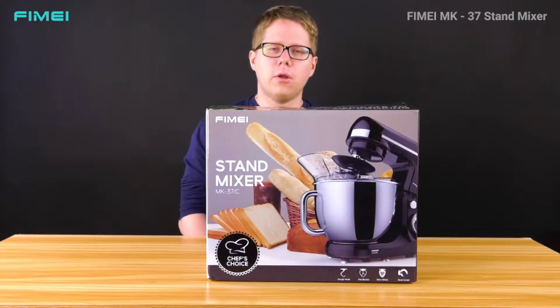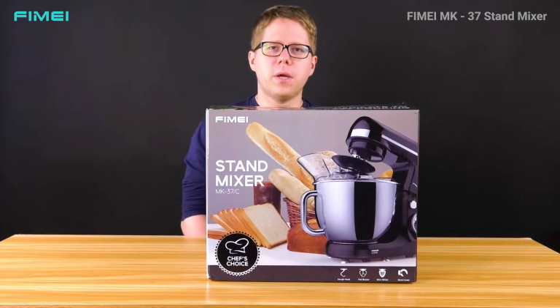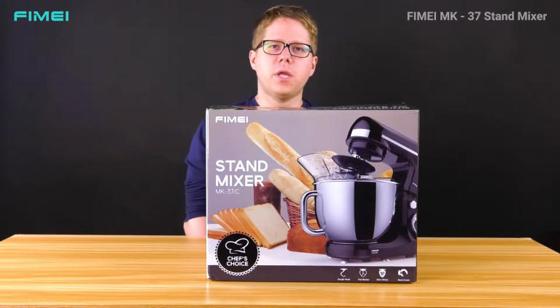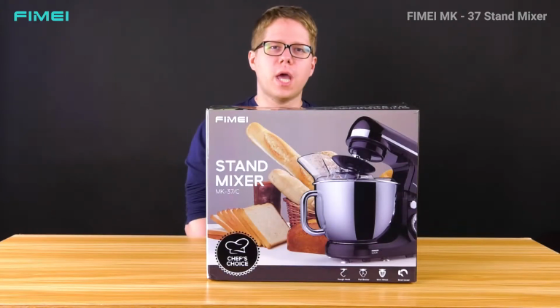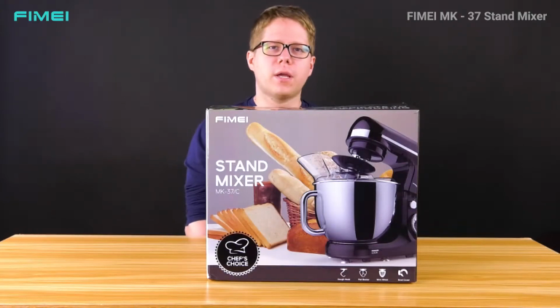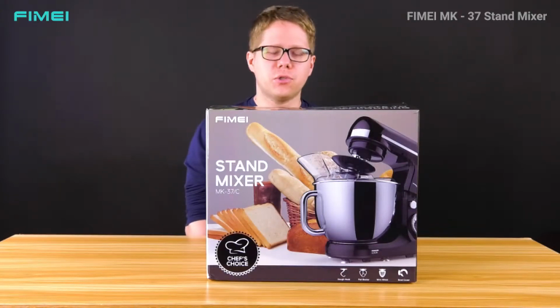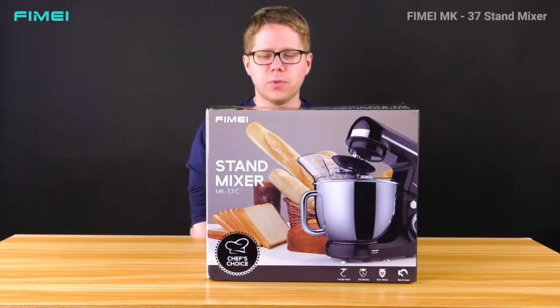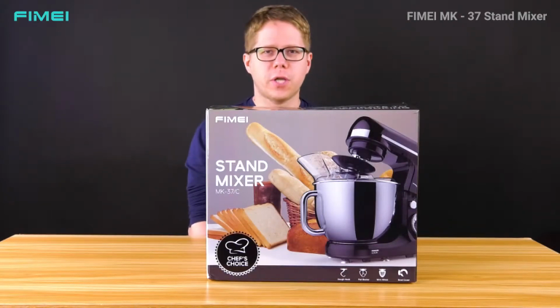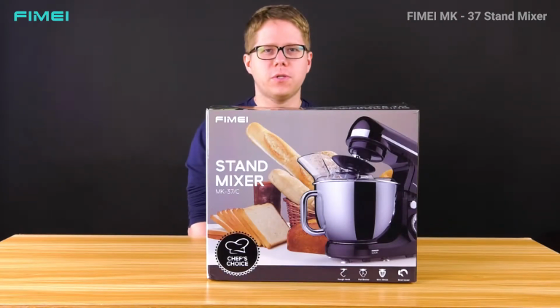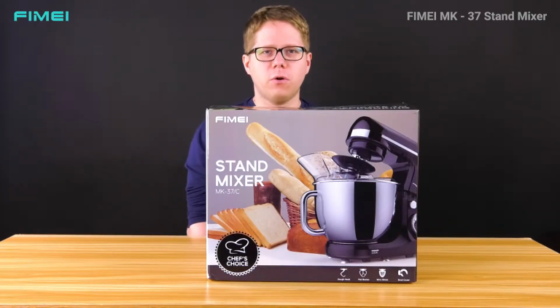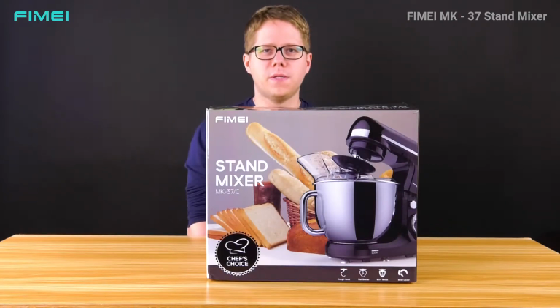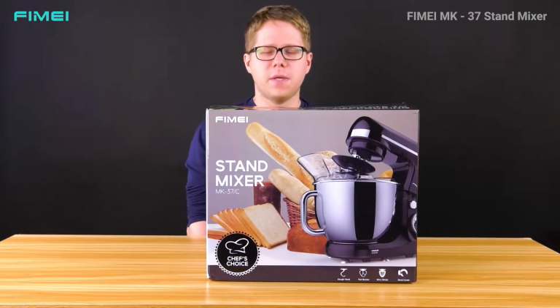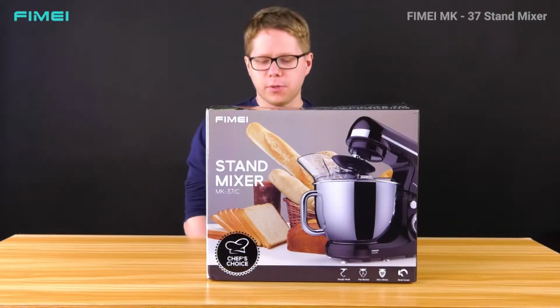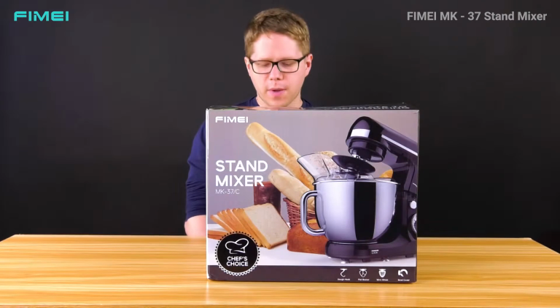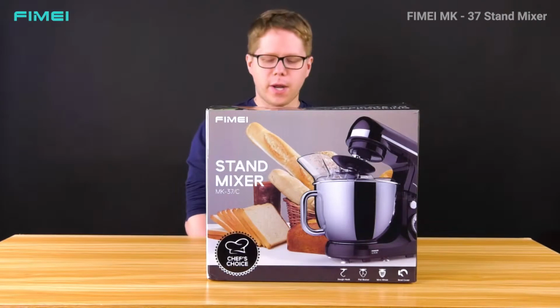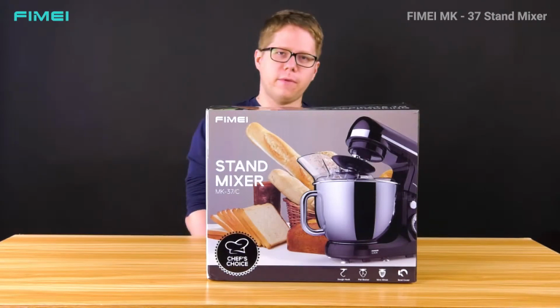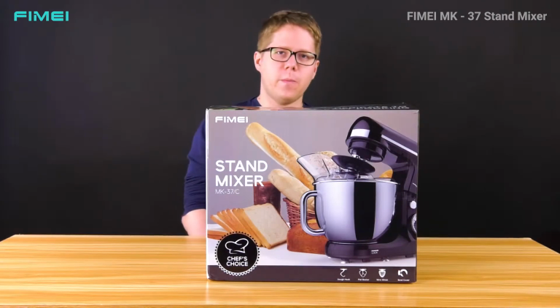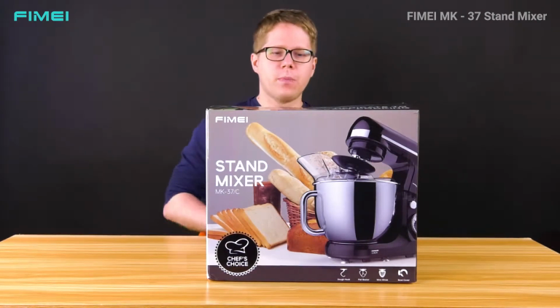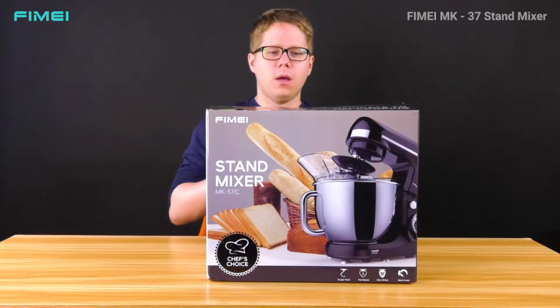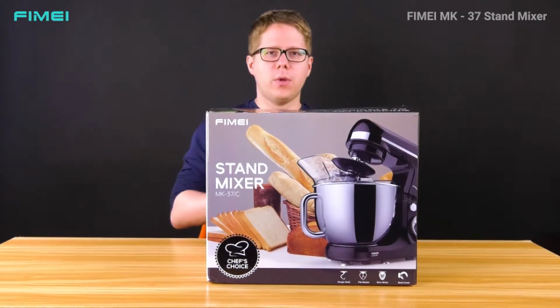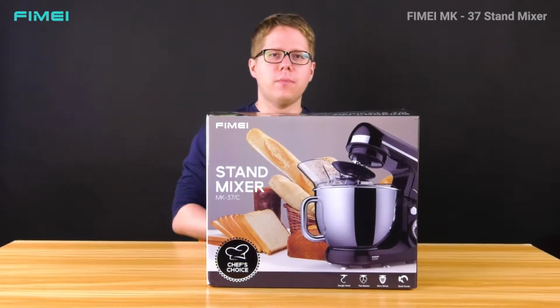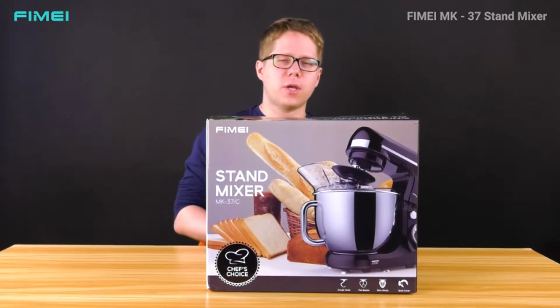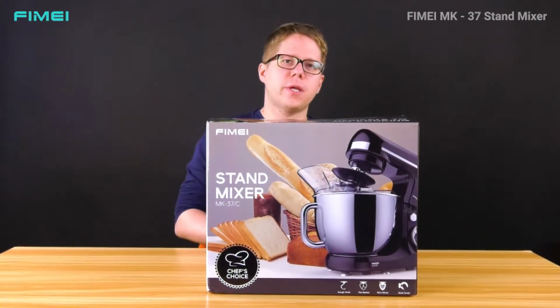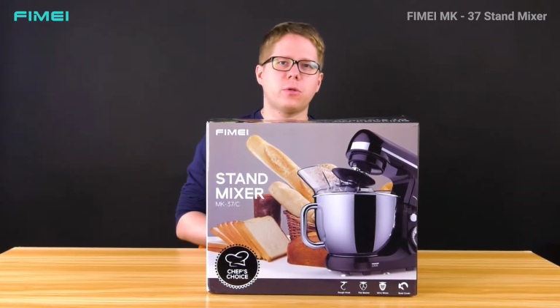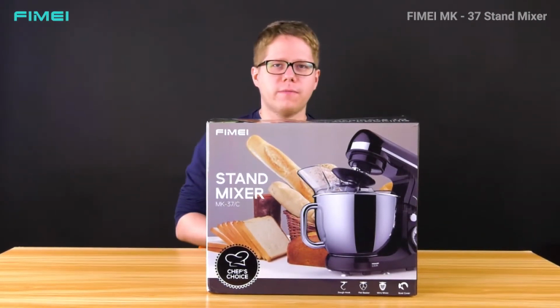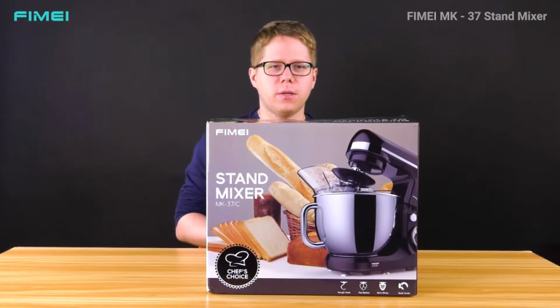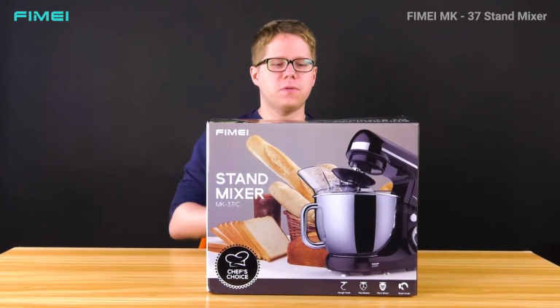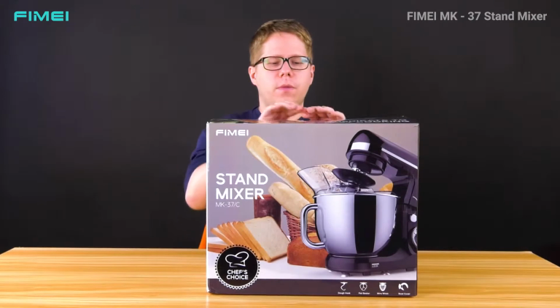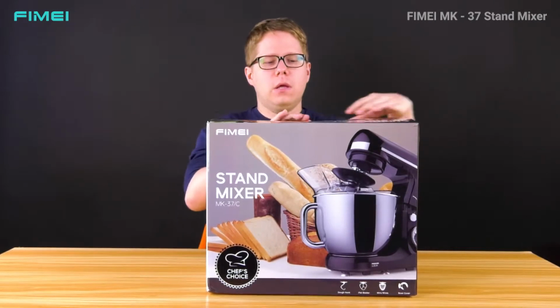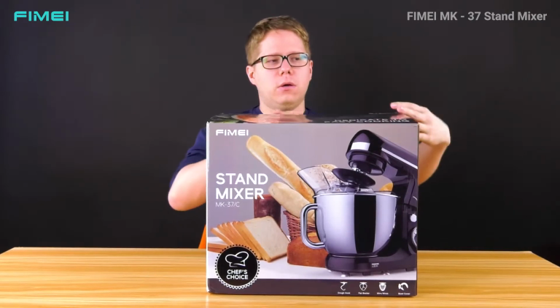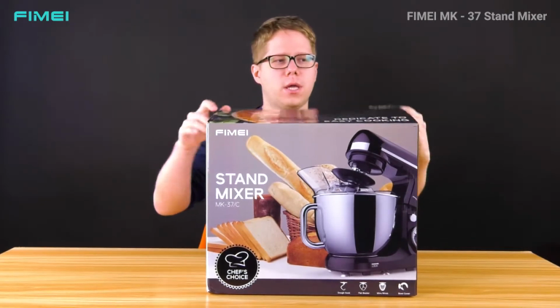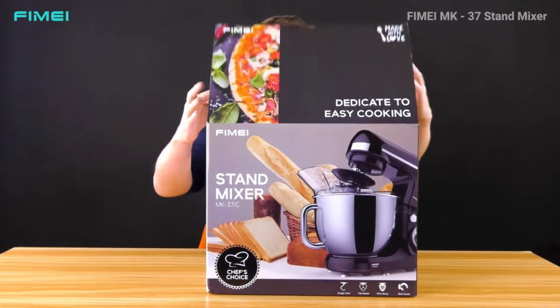Hello everybody, today we have a kitchen tool which you can use in your home. It's a mixer produced by the brand FIMEI. We're gonna unbox it together and see what we can find in the box.